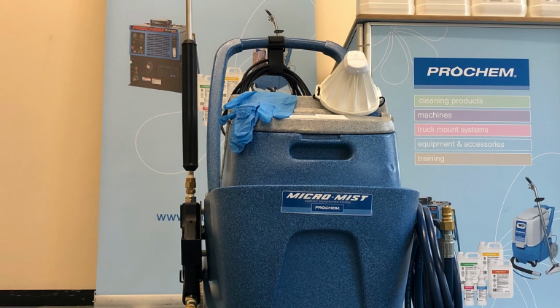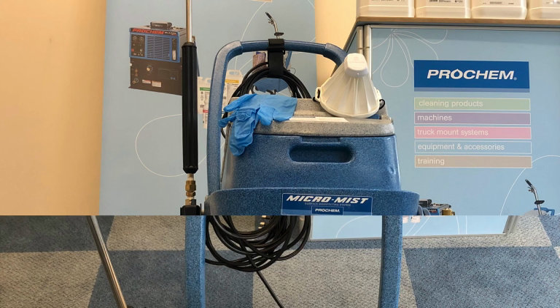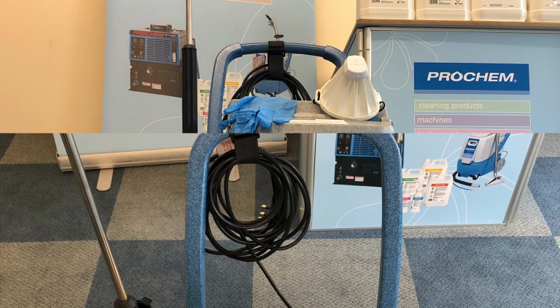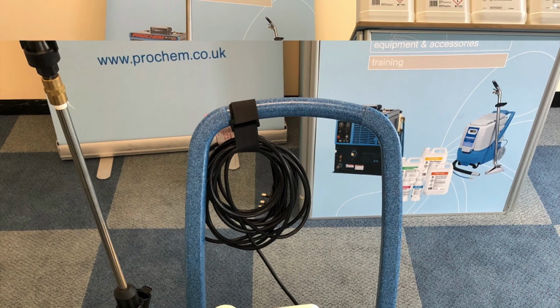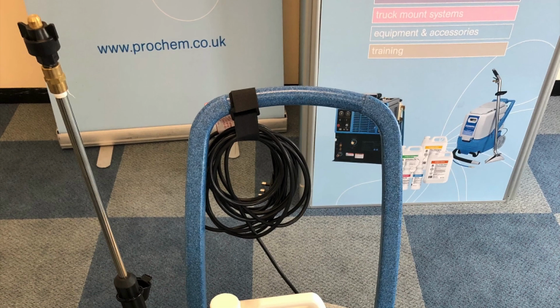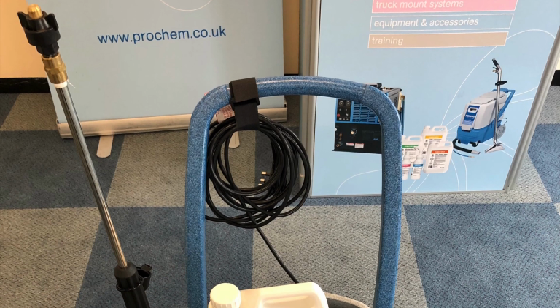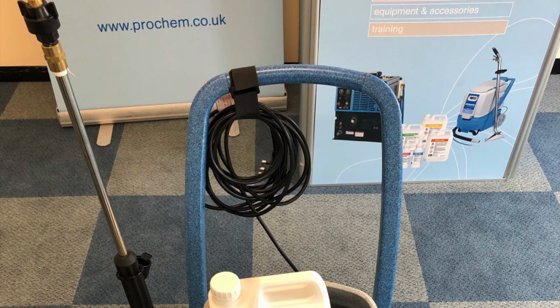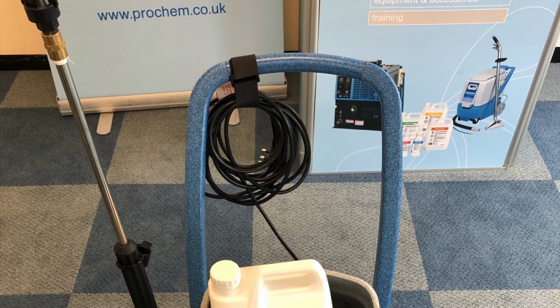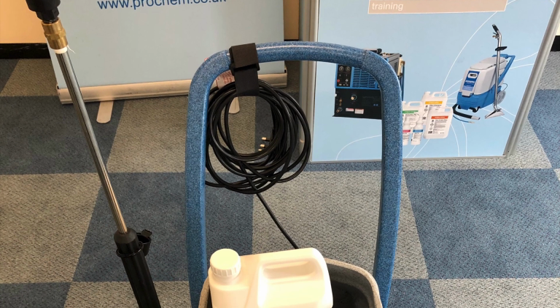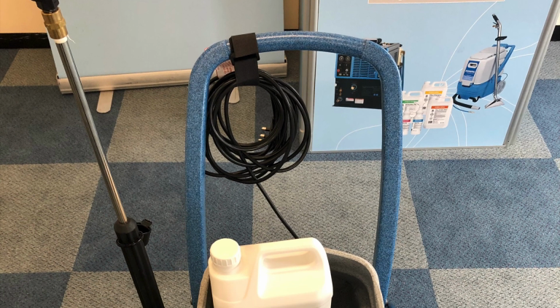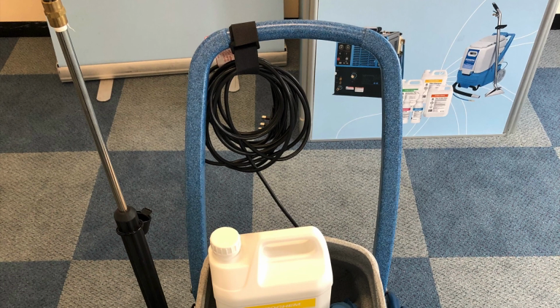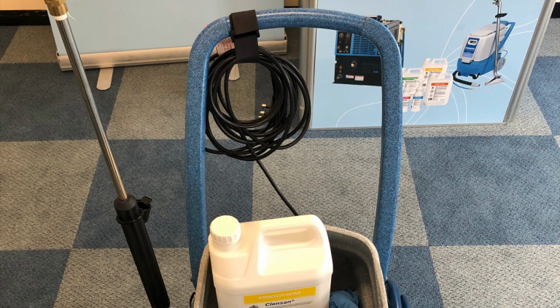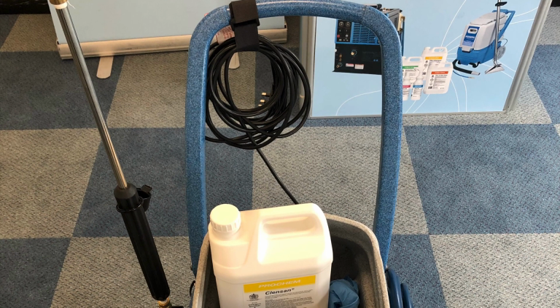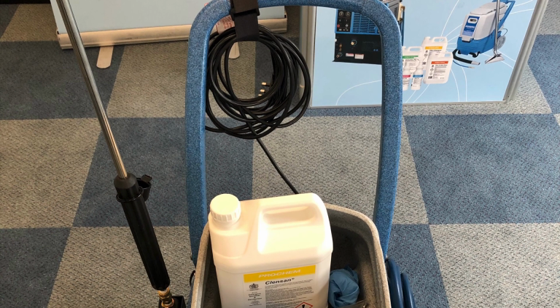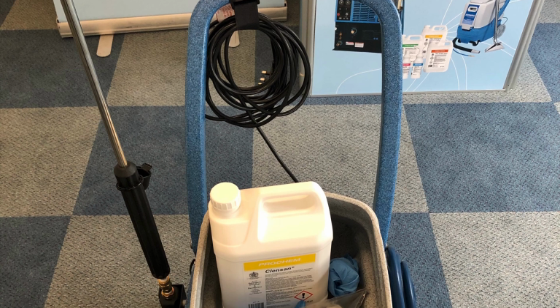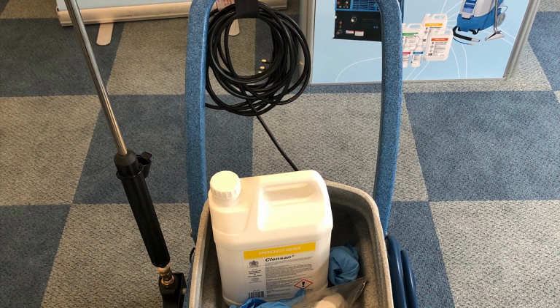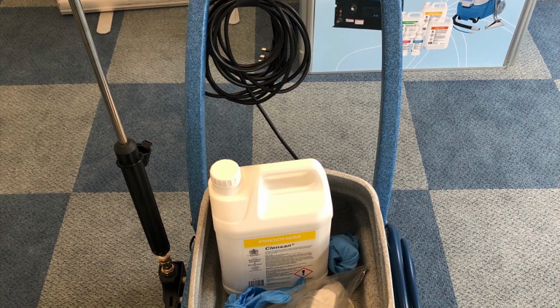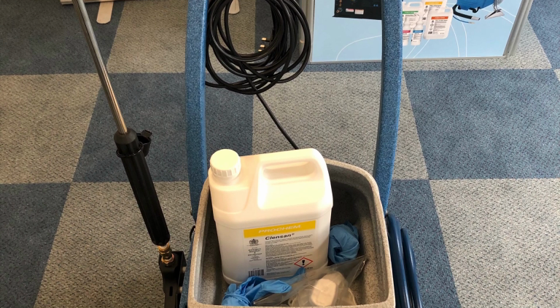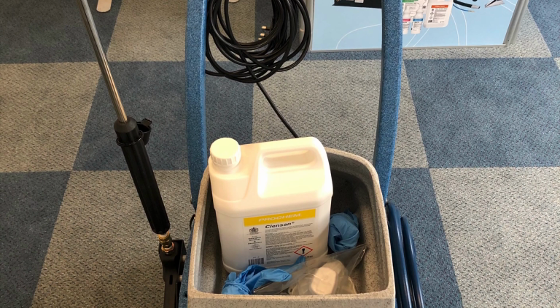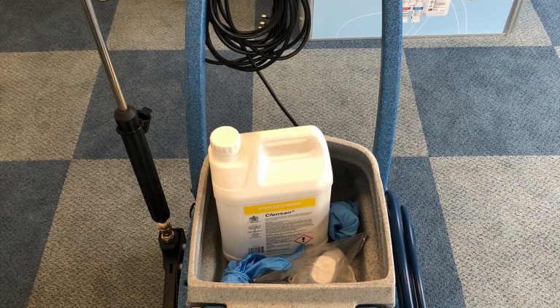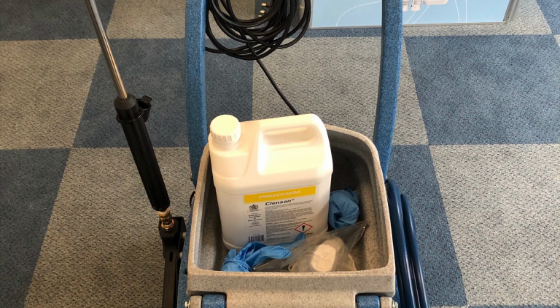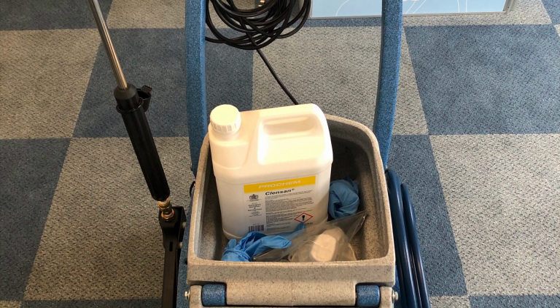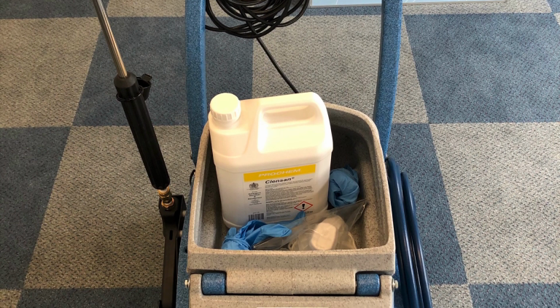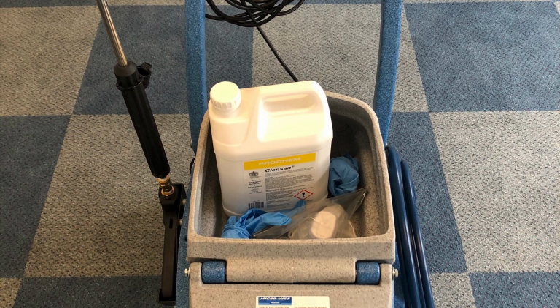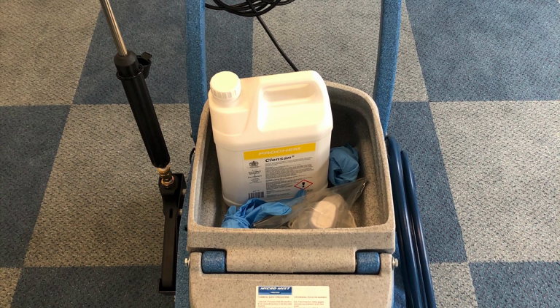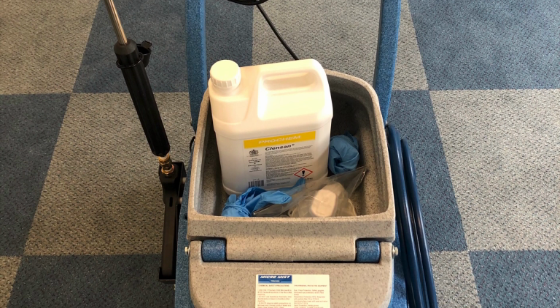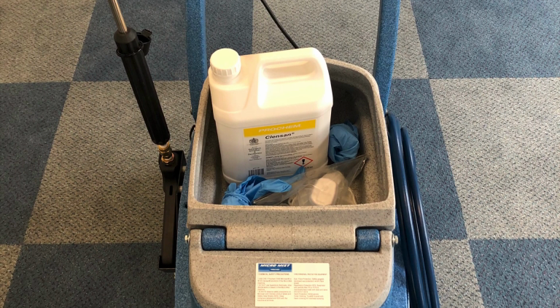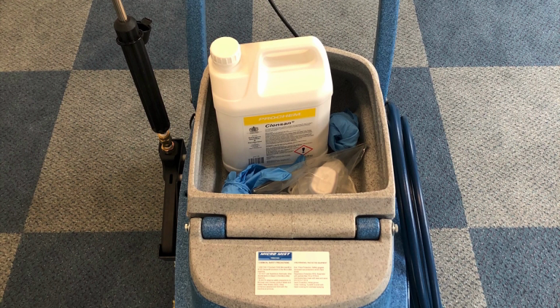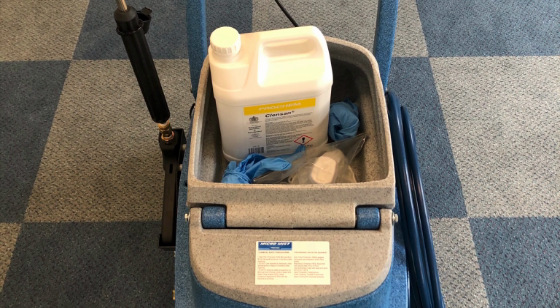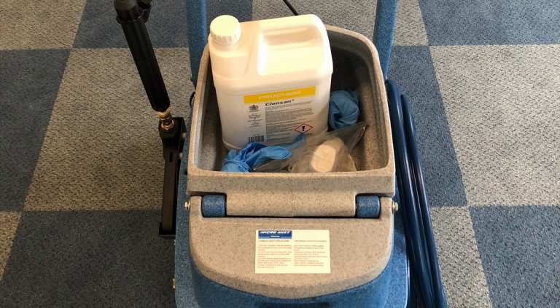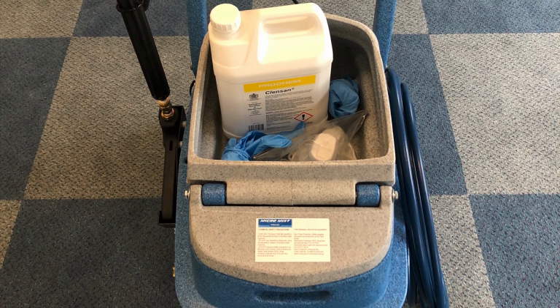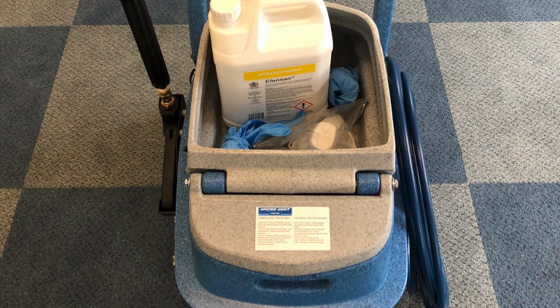The MicroMist is a surface disinfection system which is a complete solution for quickly disinfecting all surfaces and touch points in facilities and public areas.